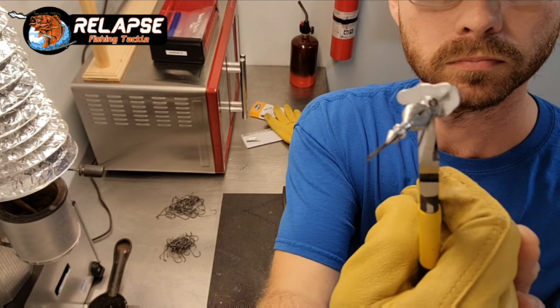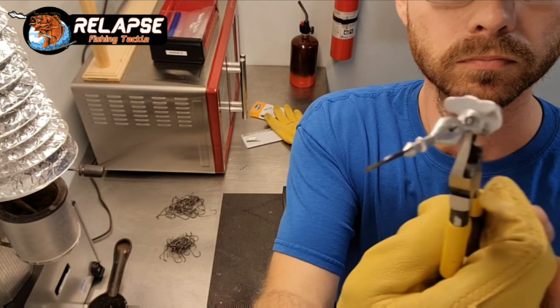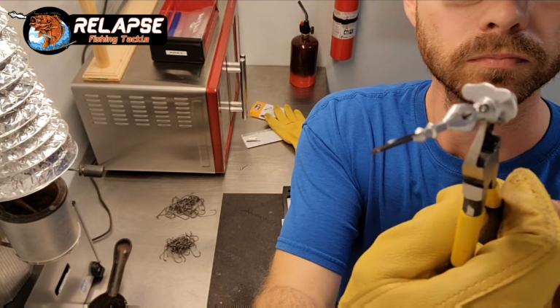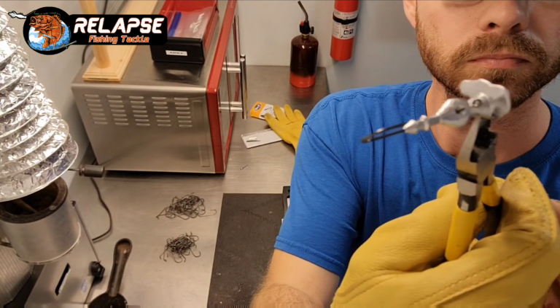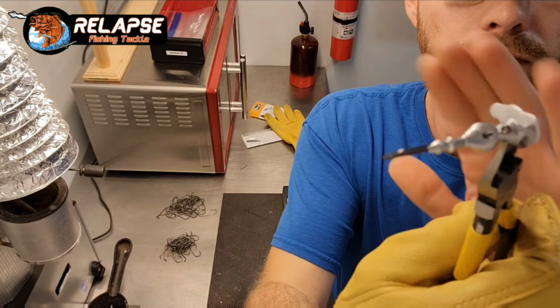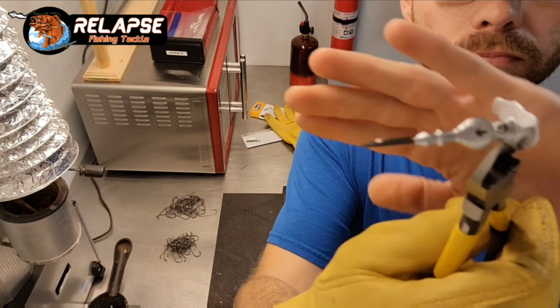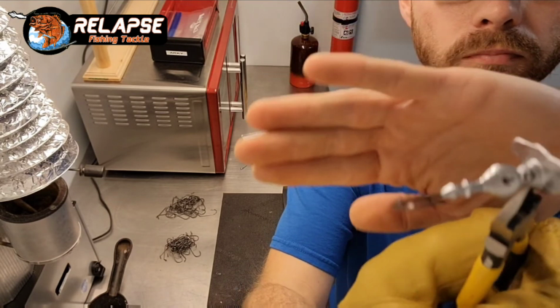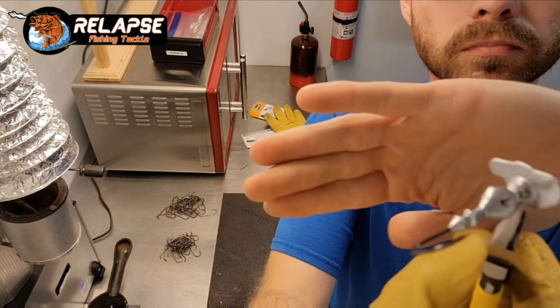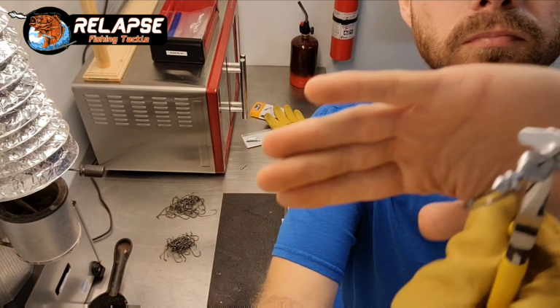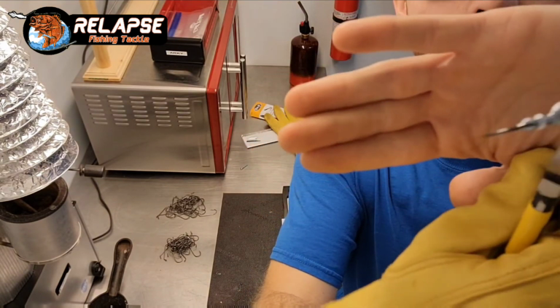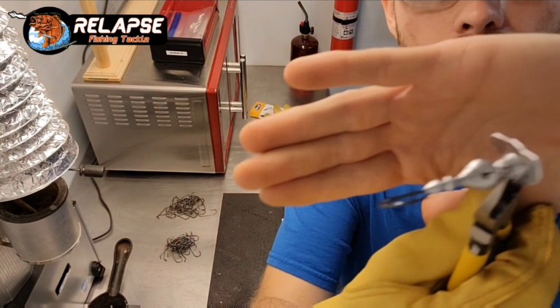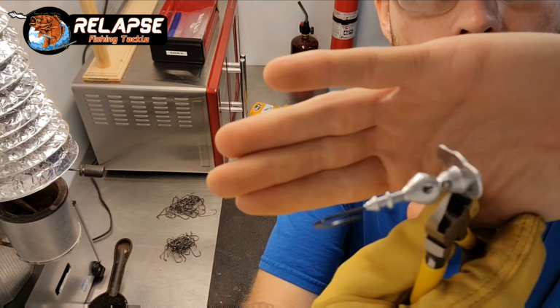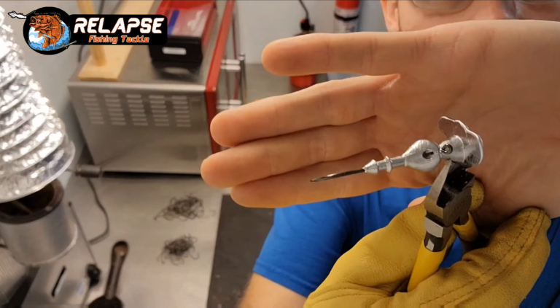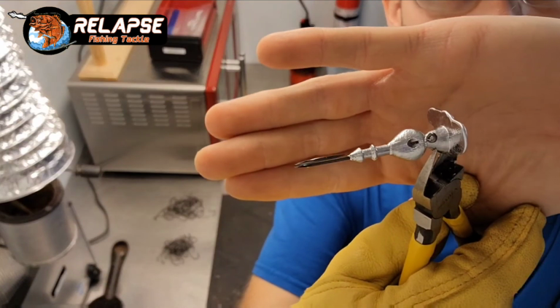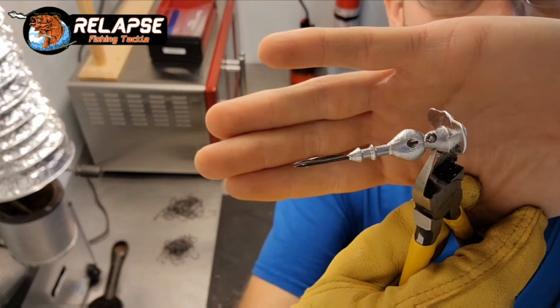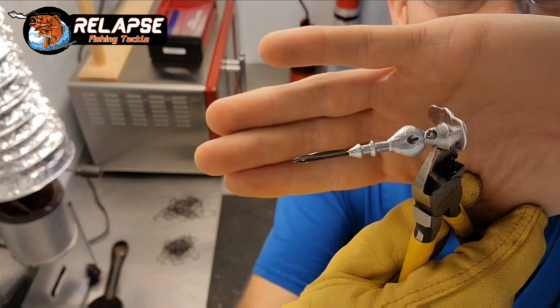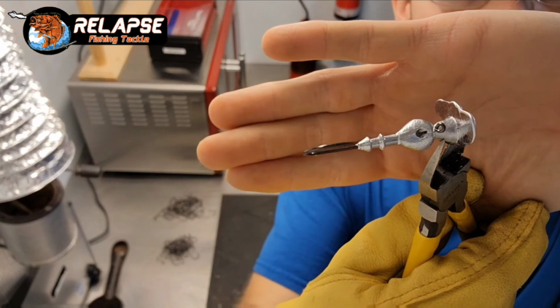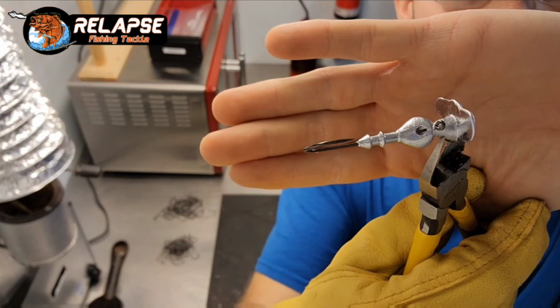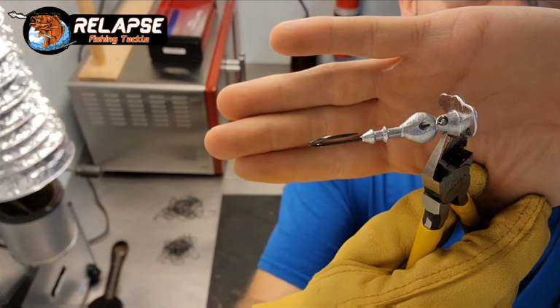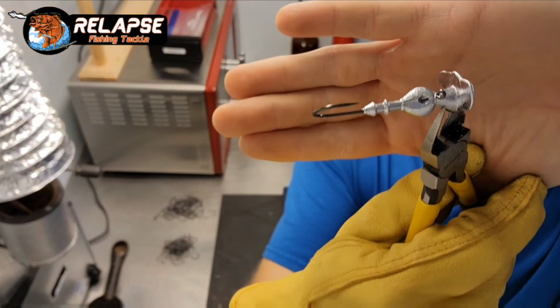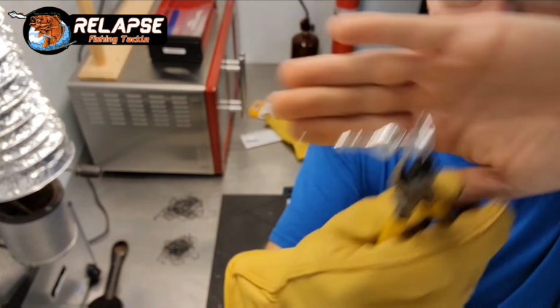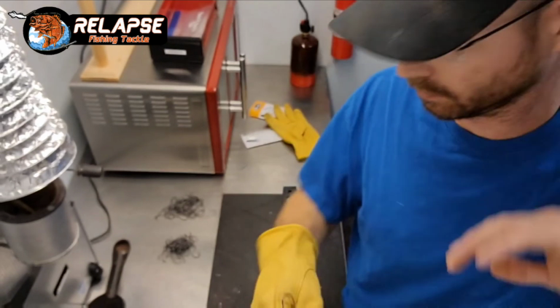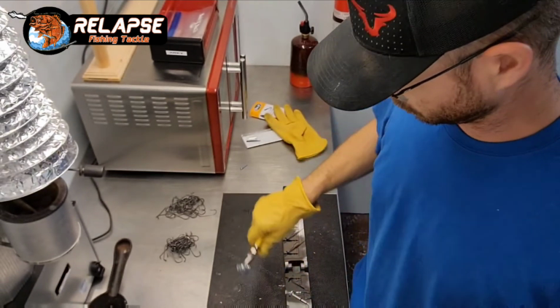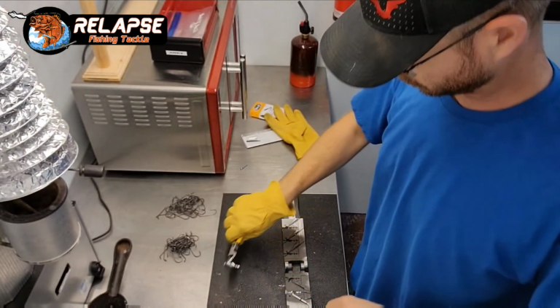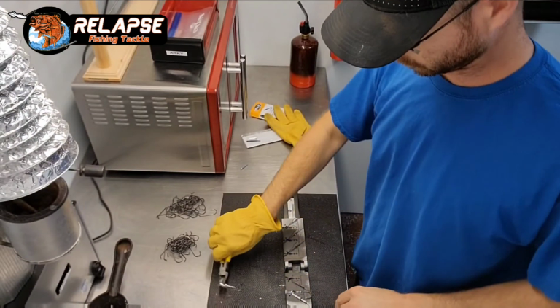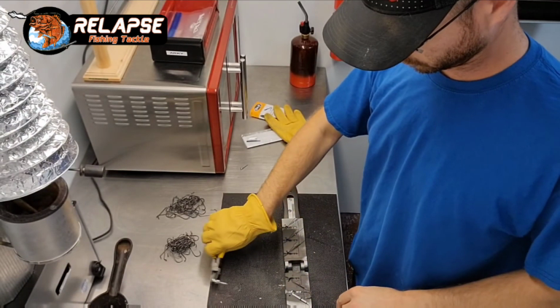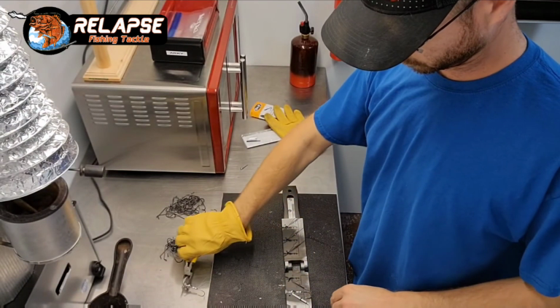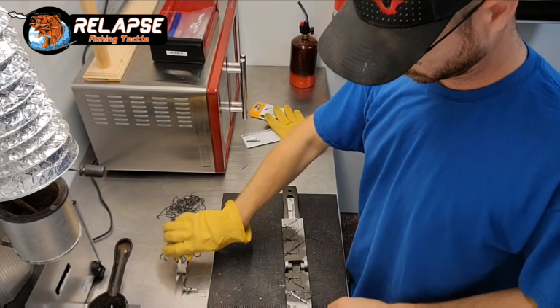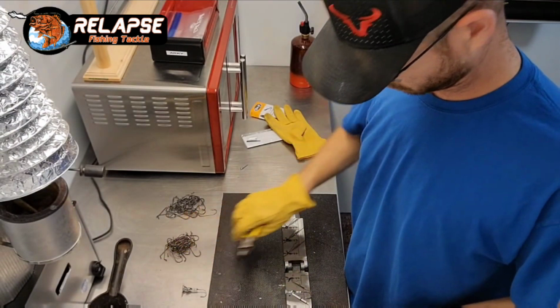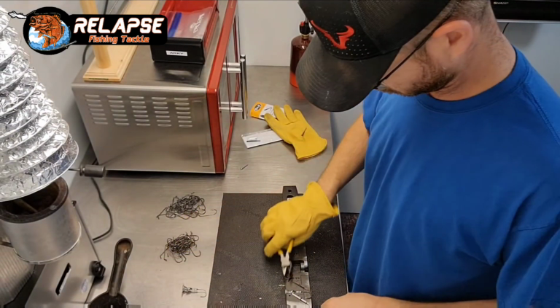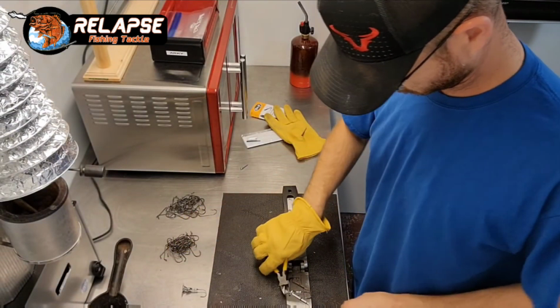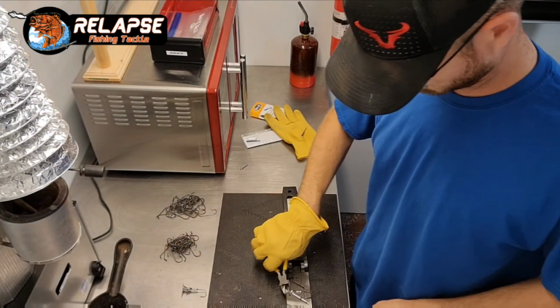There you go — nice clean jig. If you could give the video a like, share it with your friends, and please subscribe for more videos.